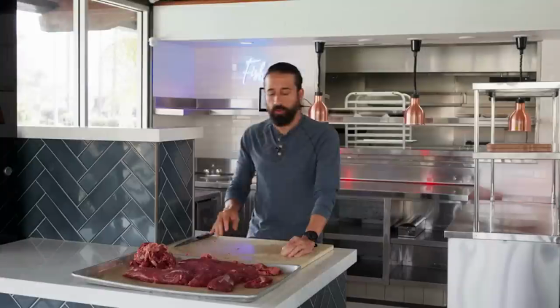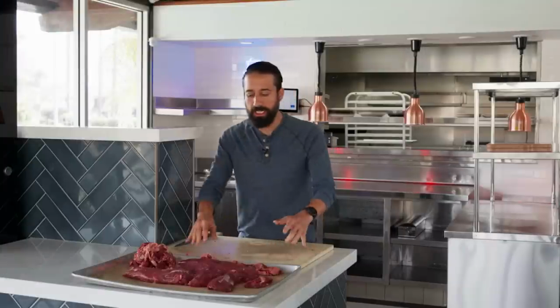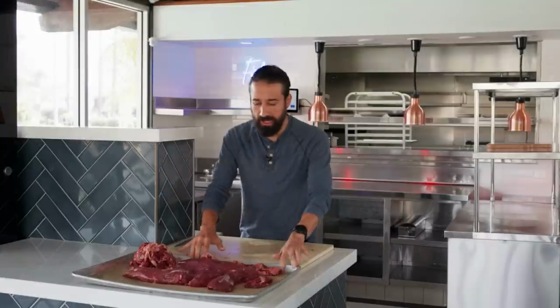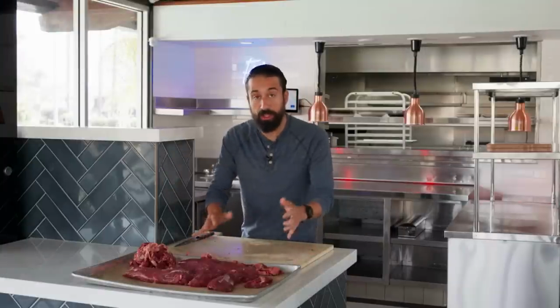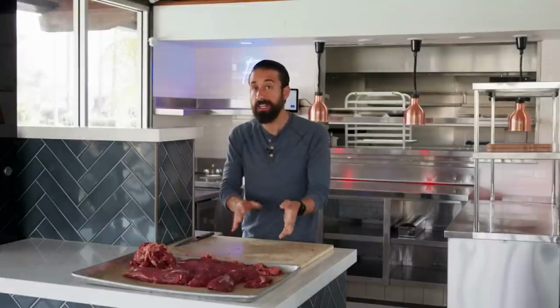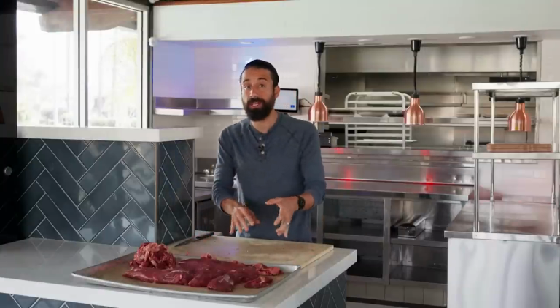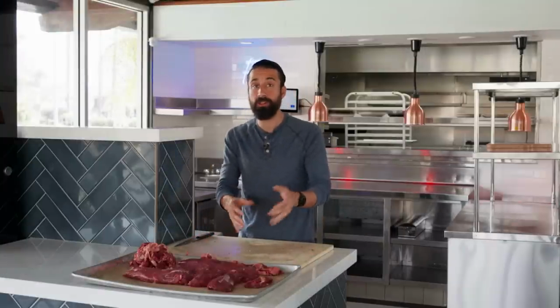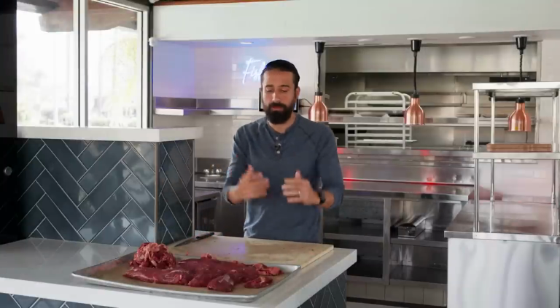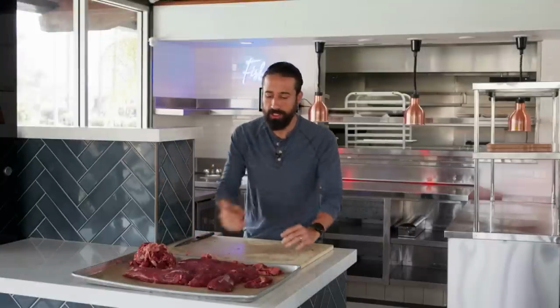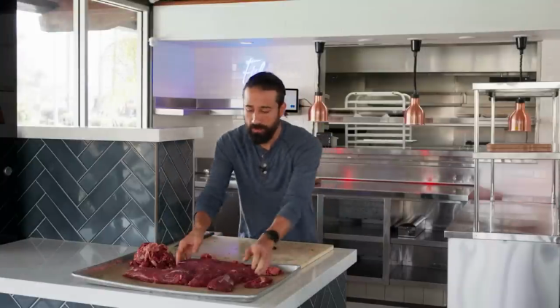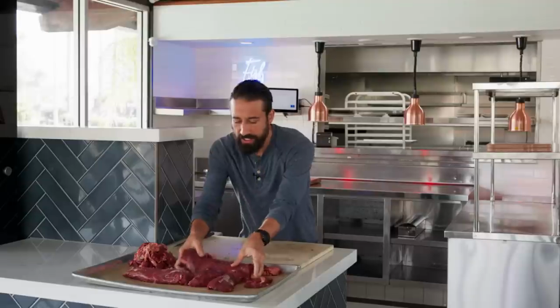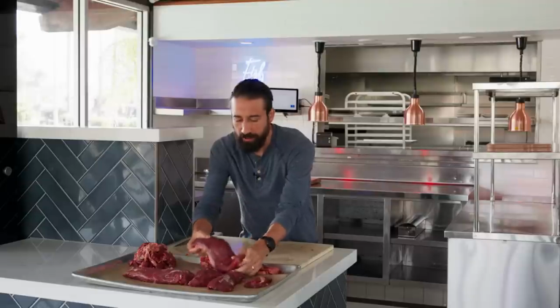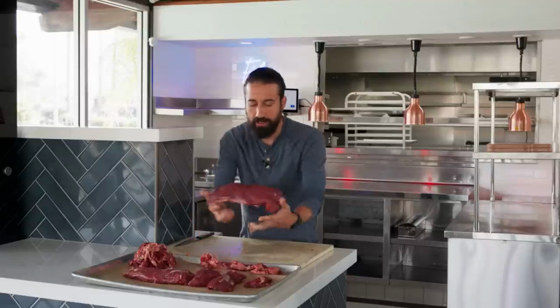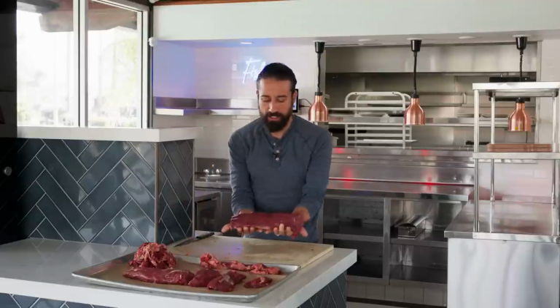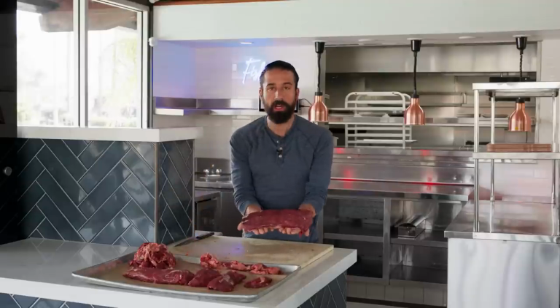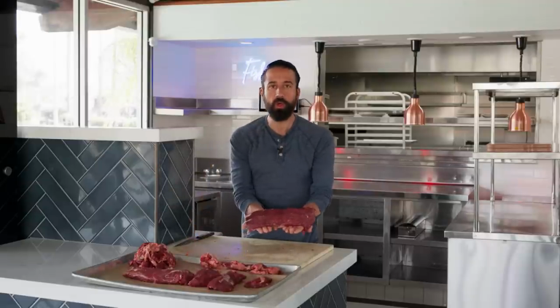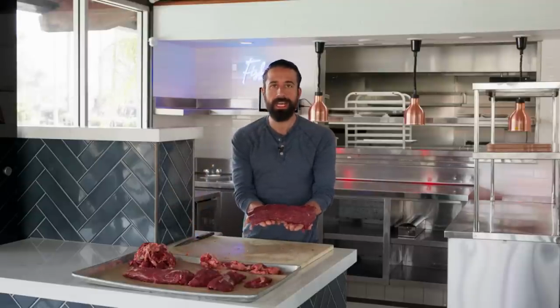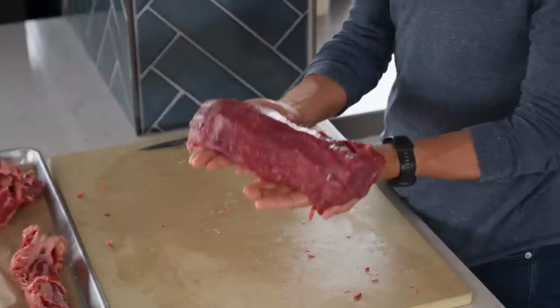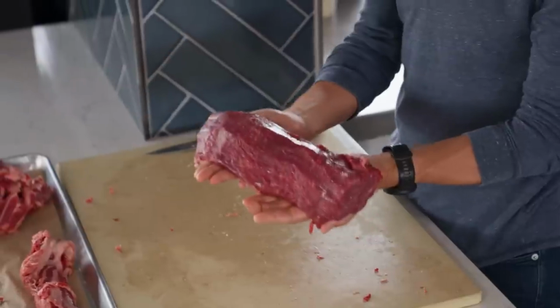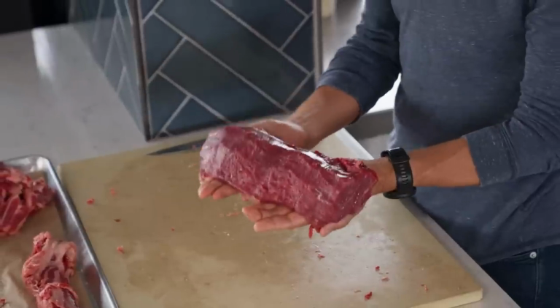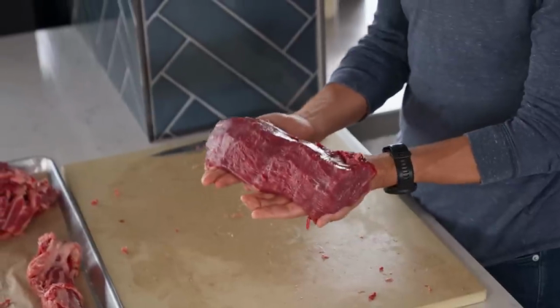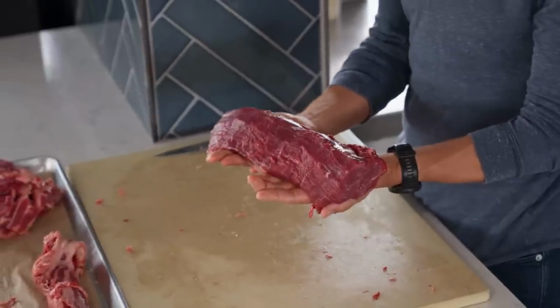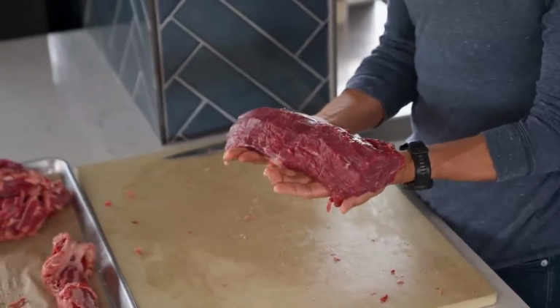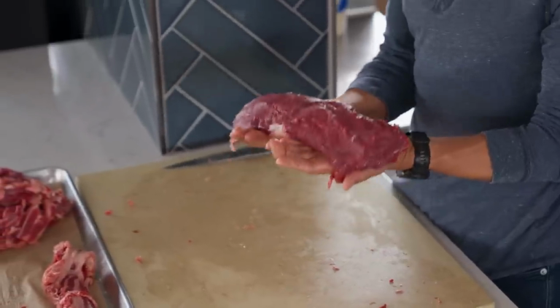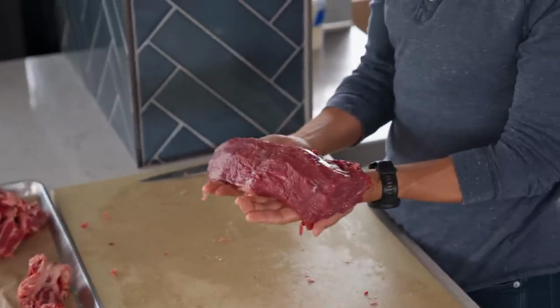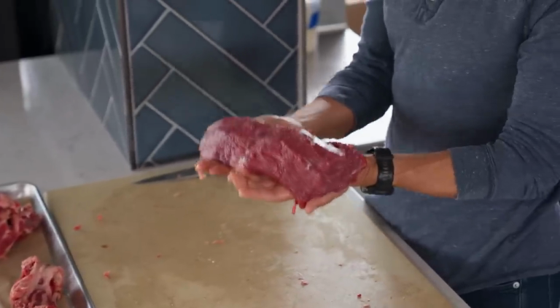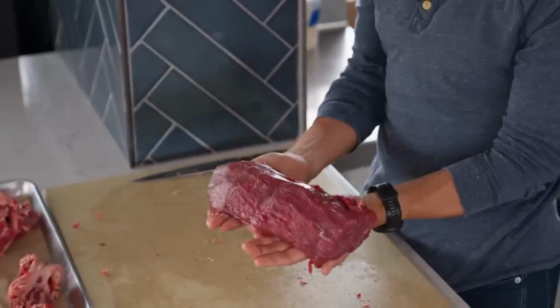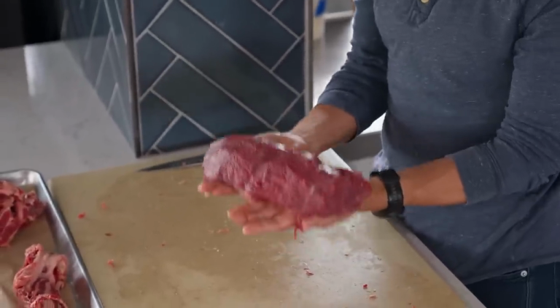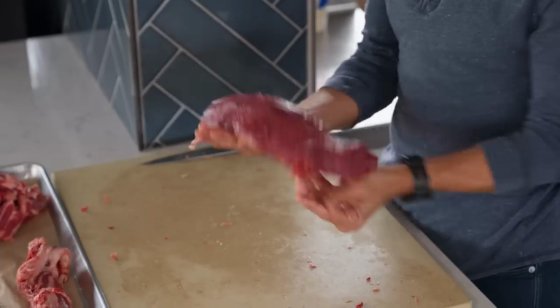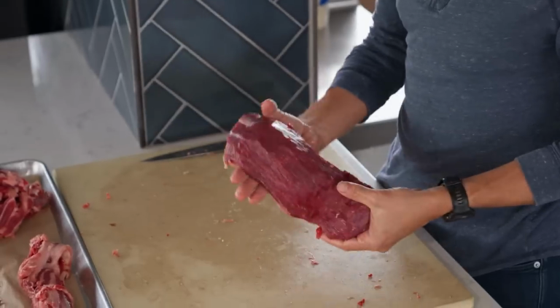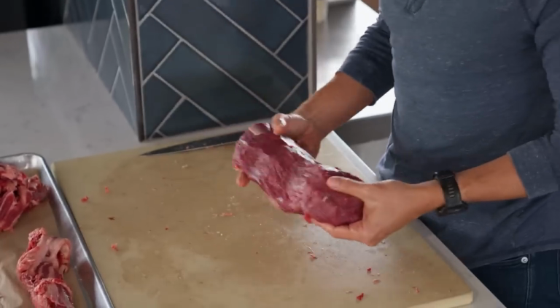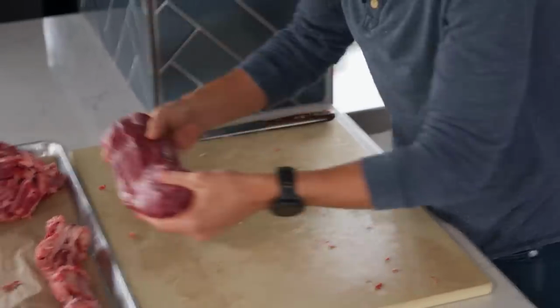I've broken the beef tenderloin into subparts. This is the center cut right here — this is where you're going to get your filet mignon cuts. This is the most tender part of the tenderloin, so amplified tenderness.